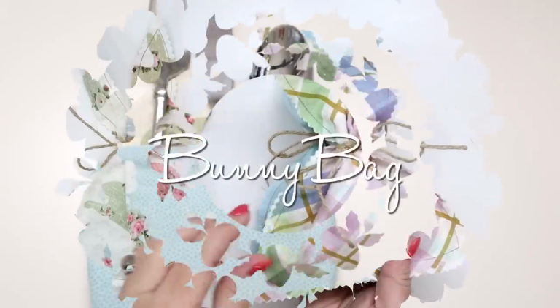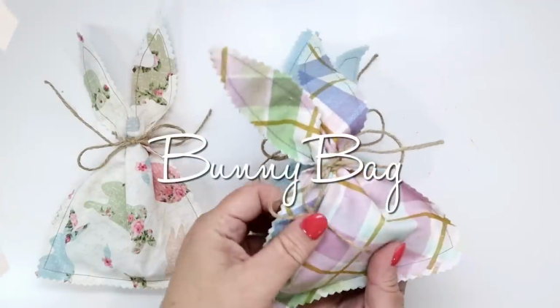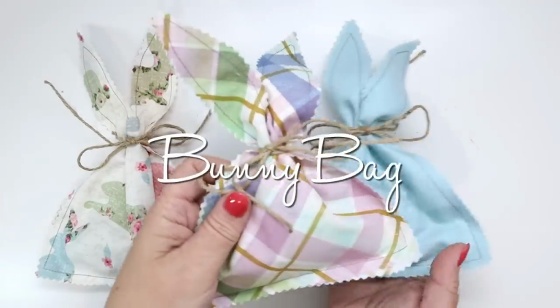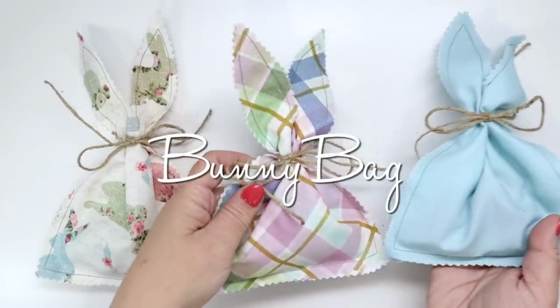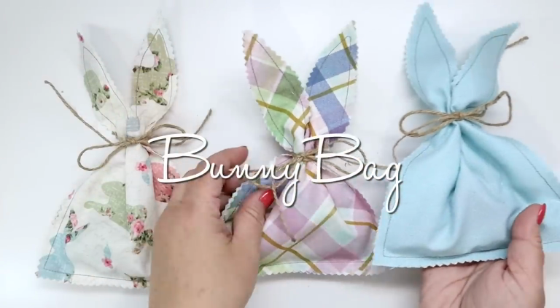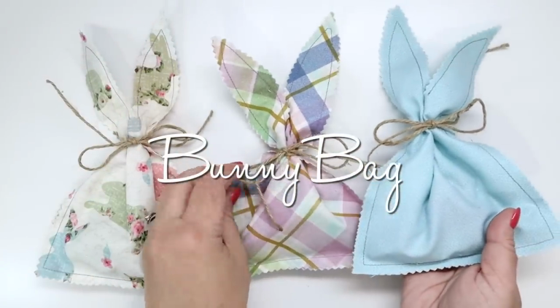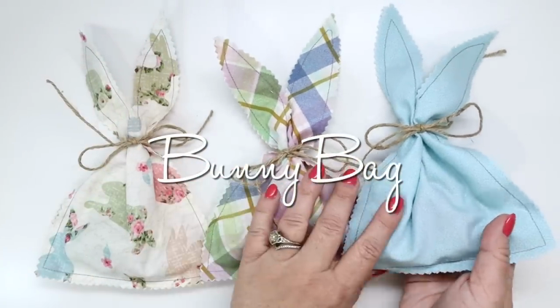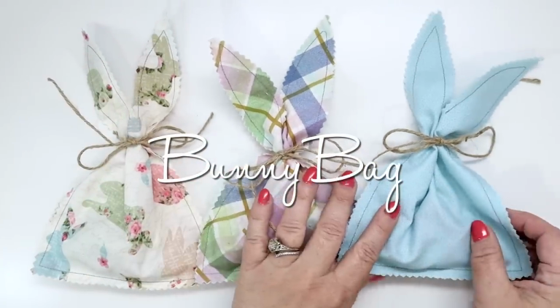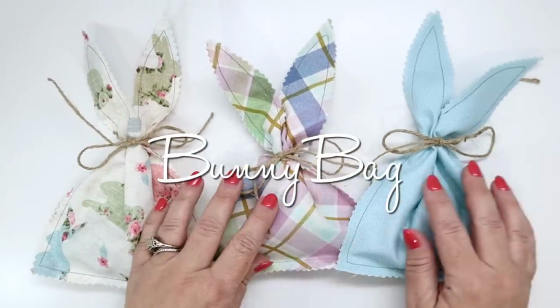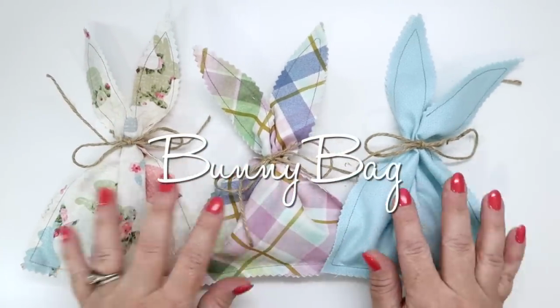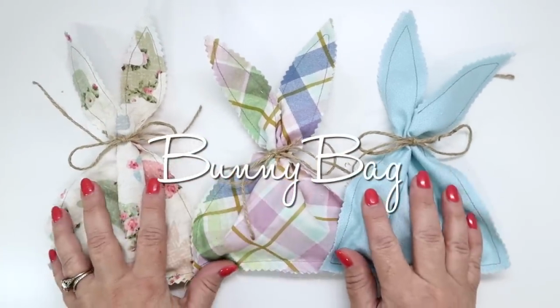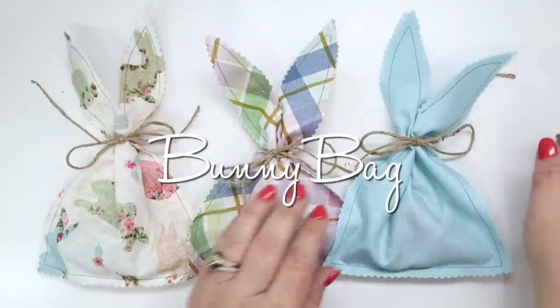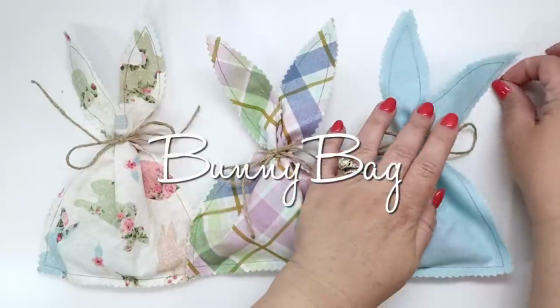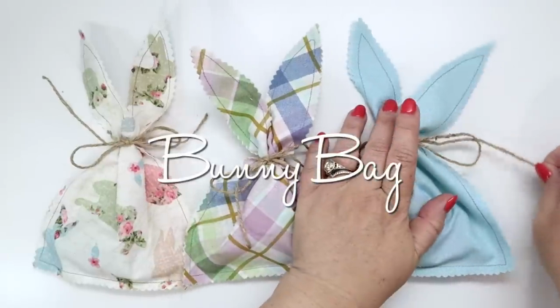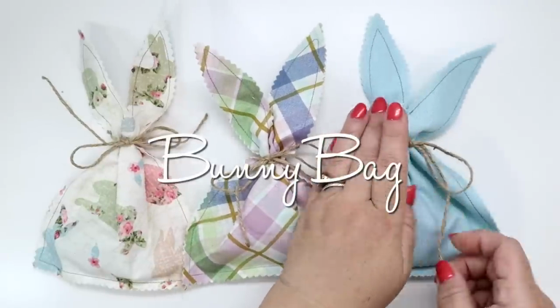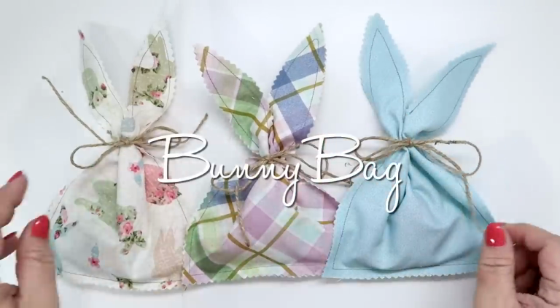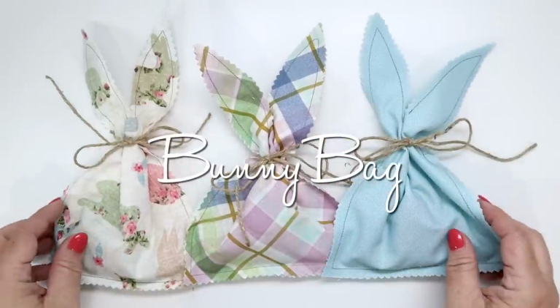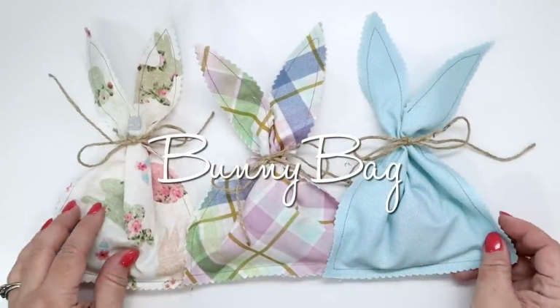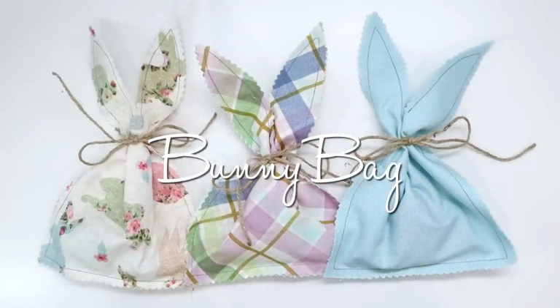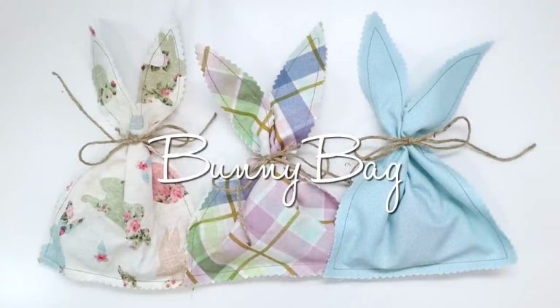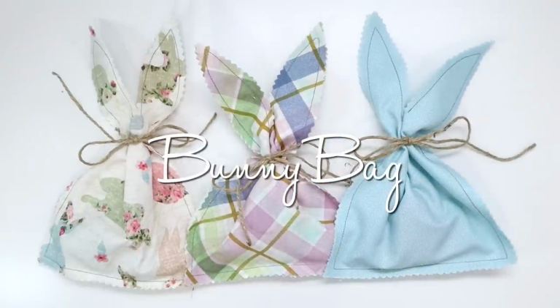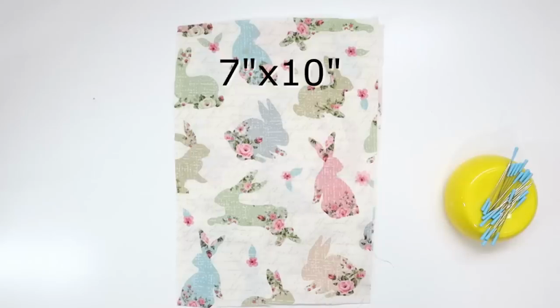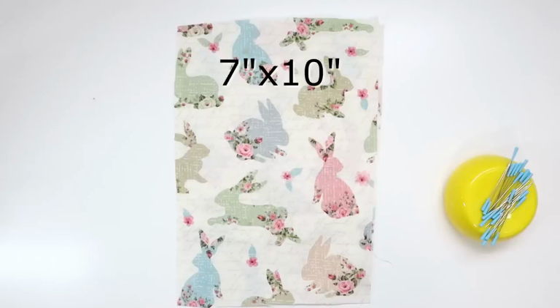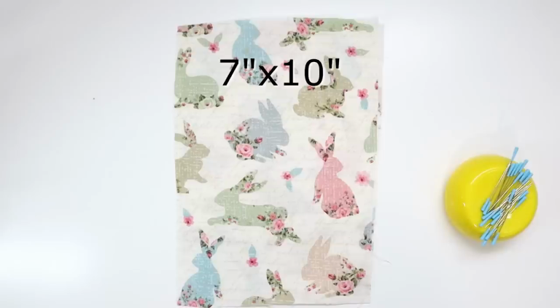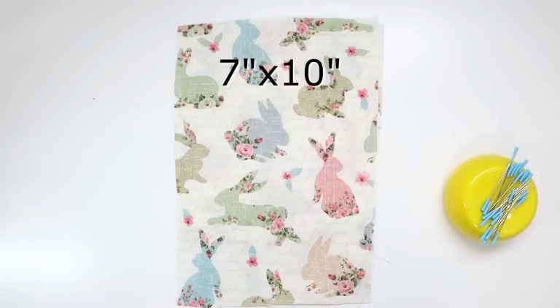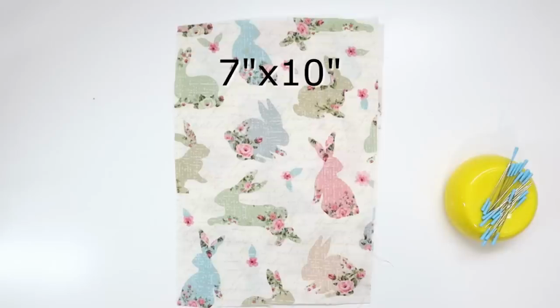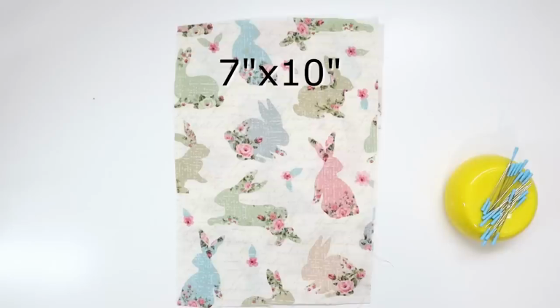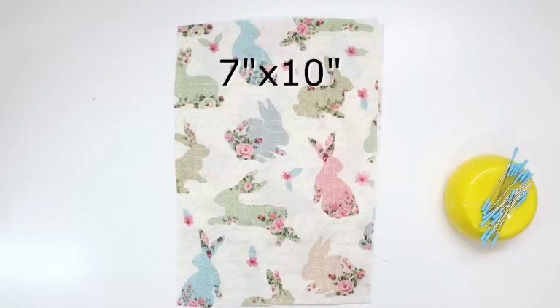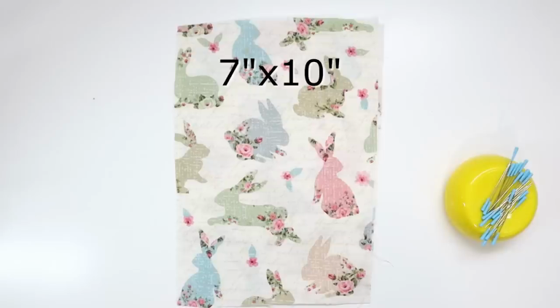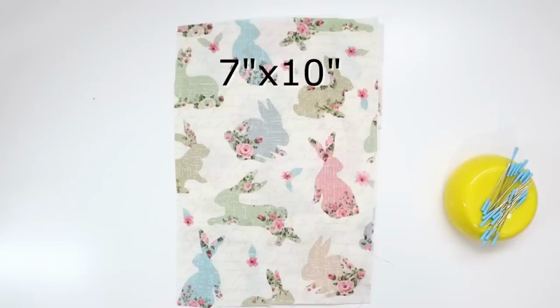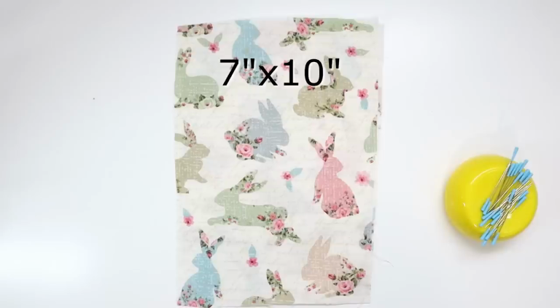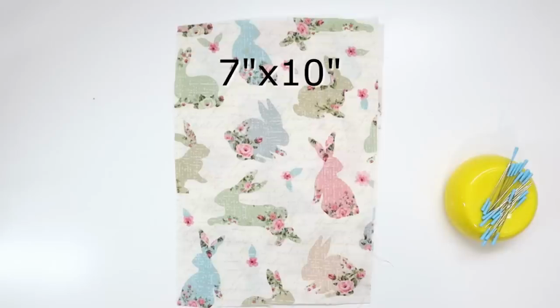Next up is the bunny bag. This little project is so fast and easy to make, you're probably going to be able to whip up at least three of them in less than 10 minutes. You will need two 7 by 10 inch or 18 by 25 centimeter pieces for the front and the back.